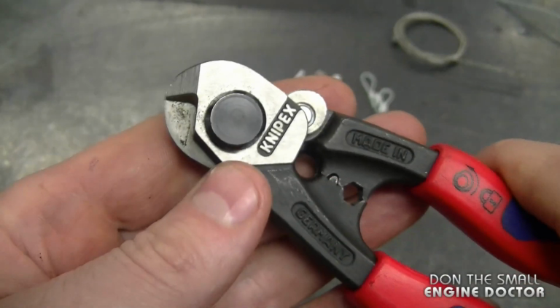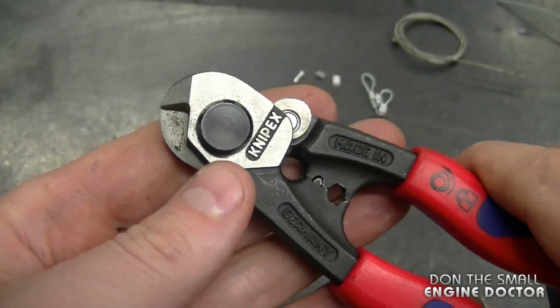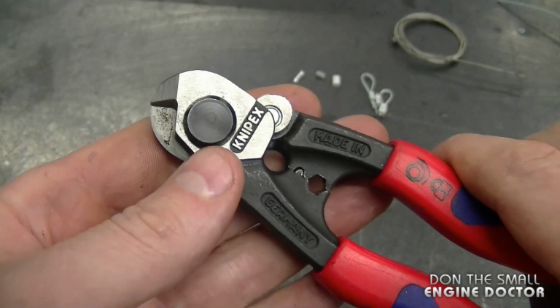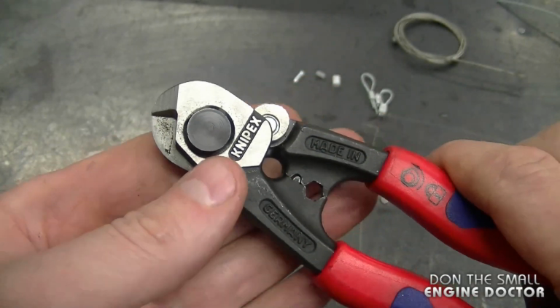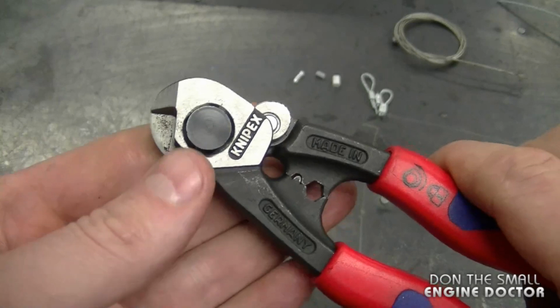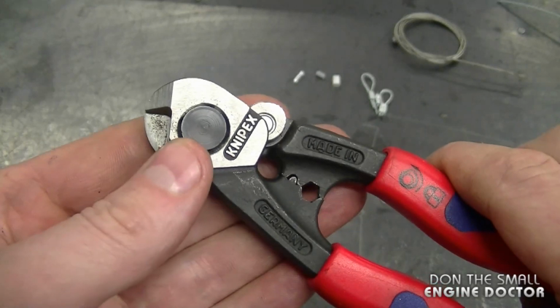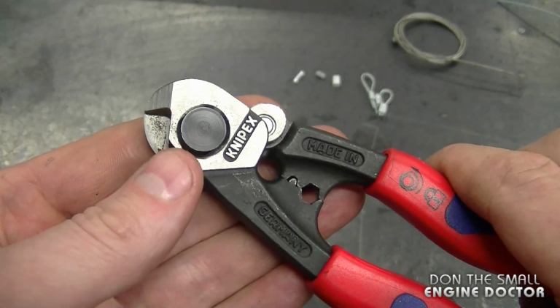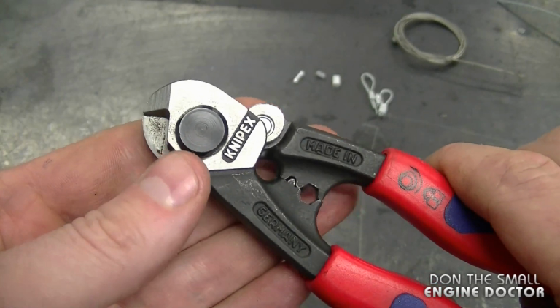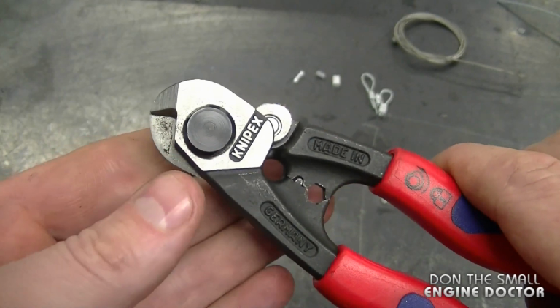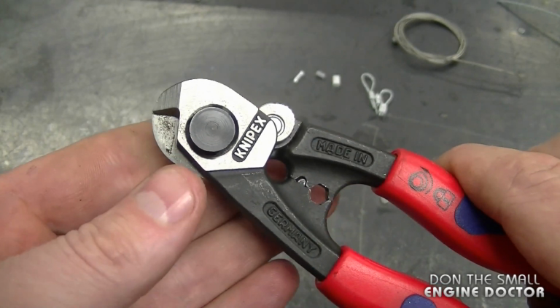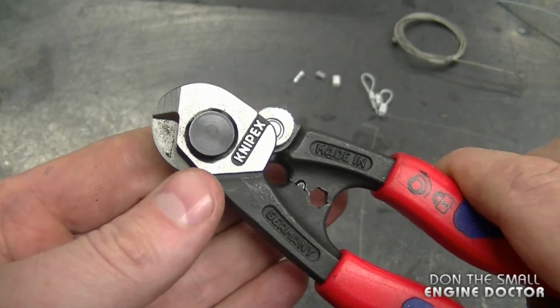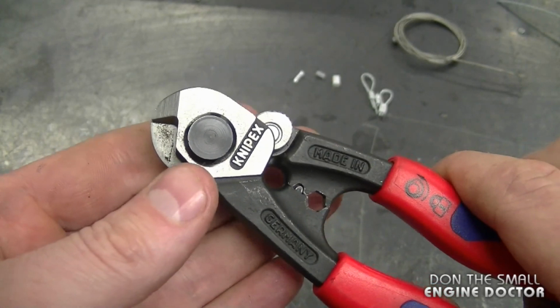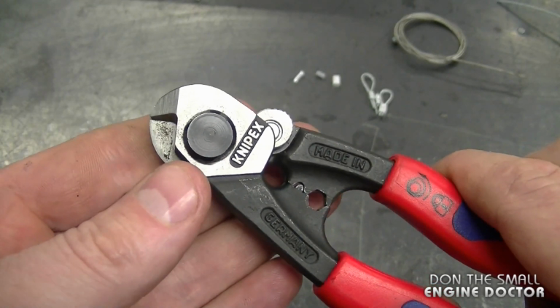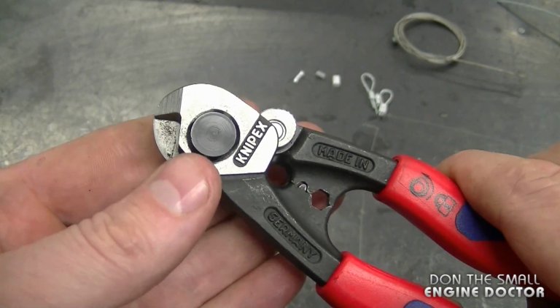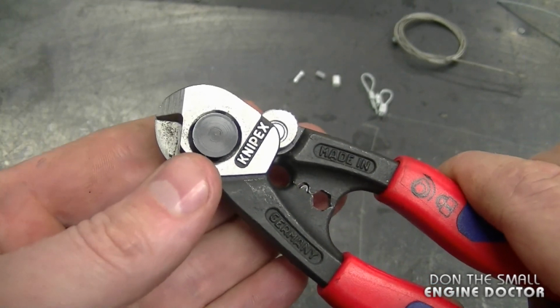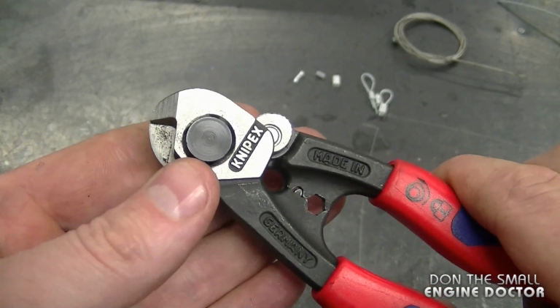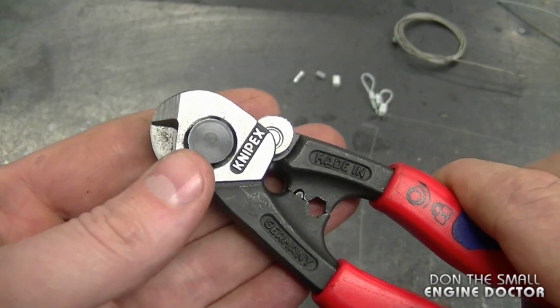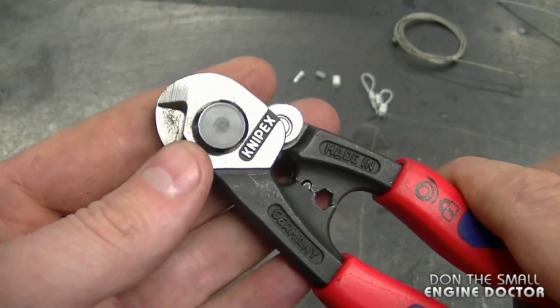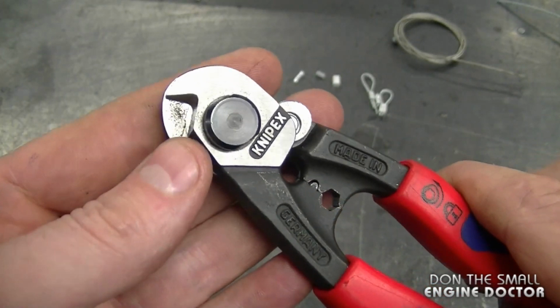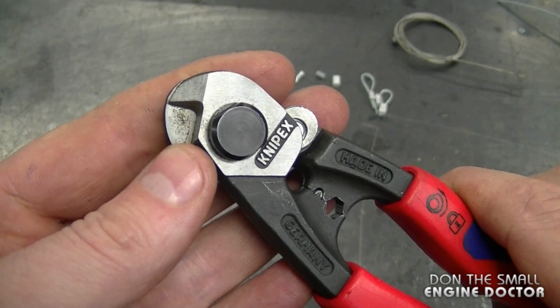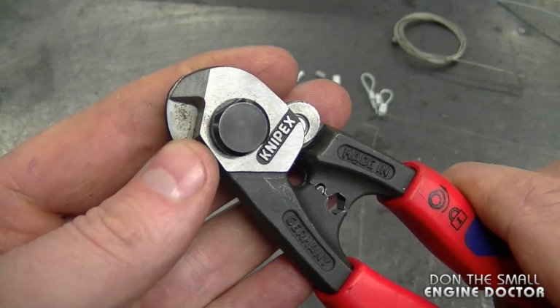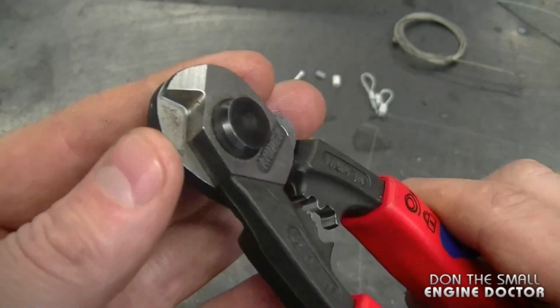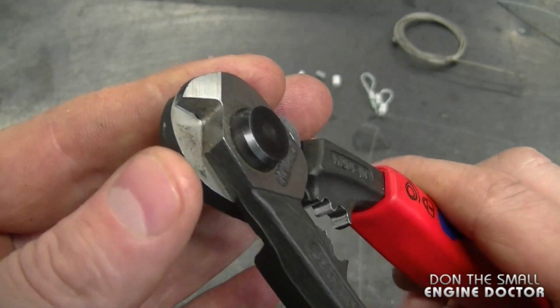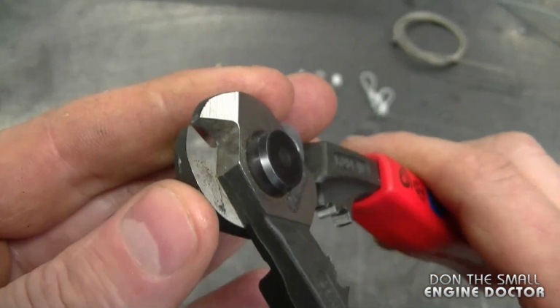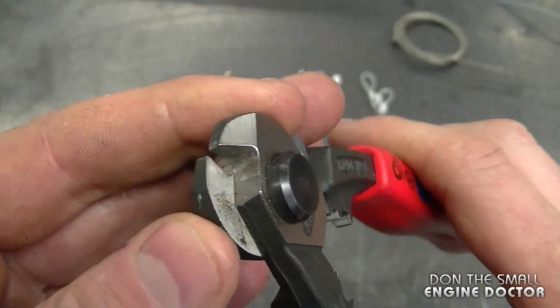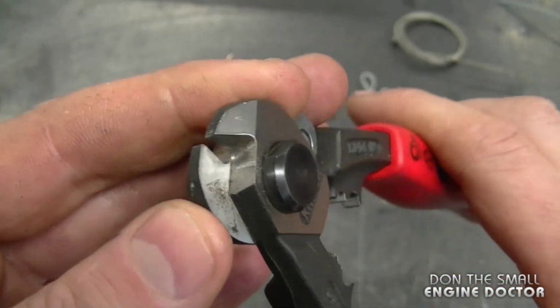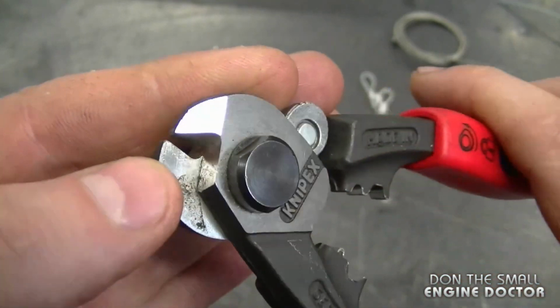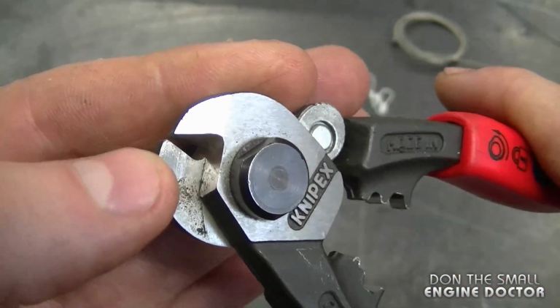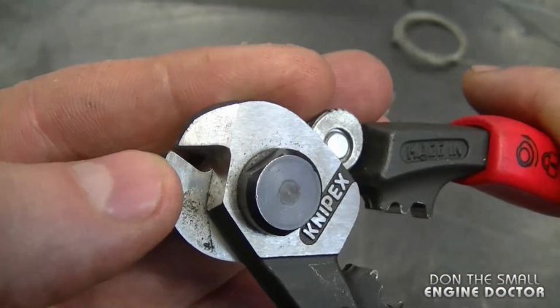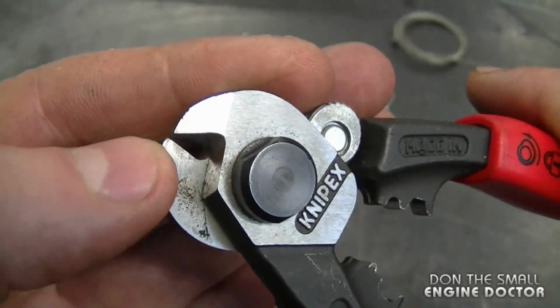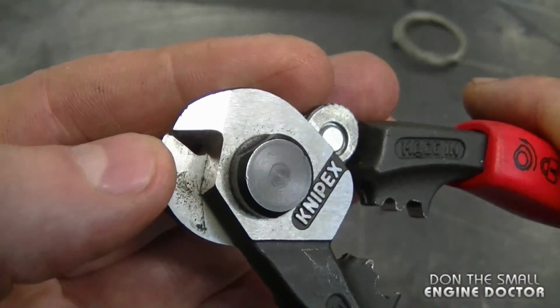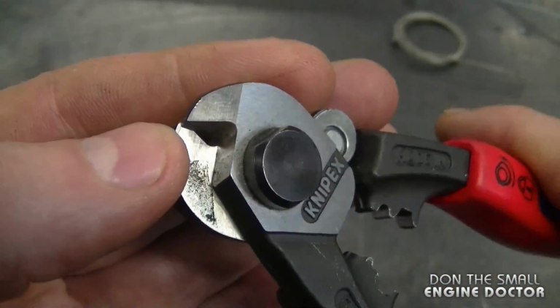If you do buy a pair of these, just keep them in your toolbox specifically dedicated to cutting wire cables. Don't use them to cut anything else, because you don't want to damage your blades.